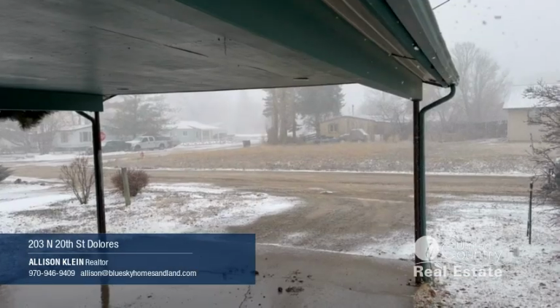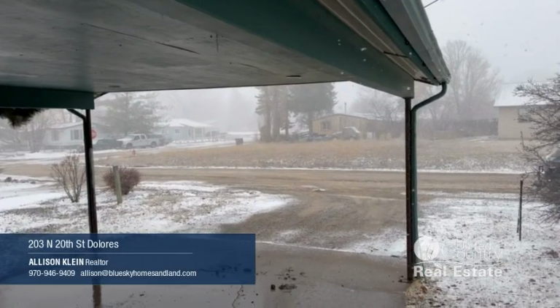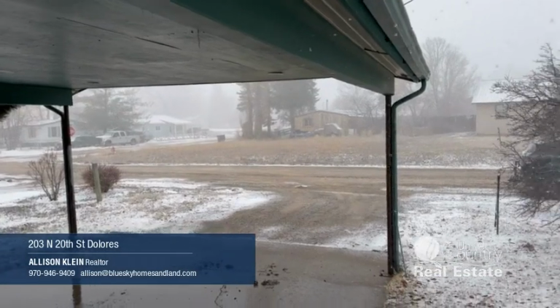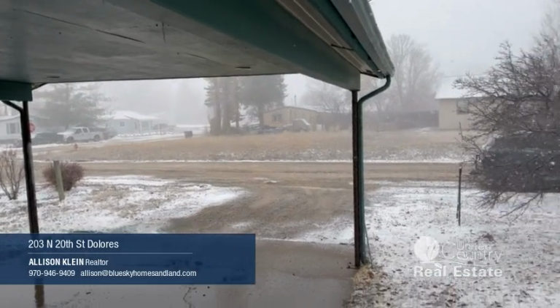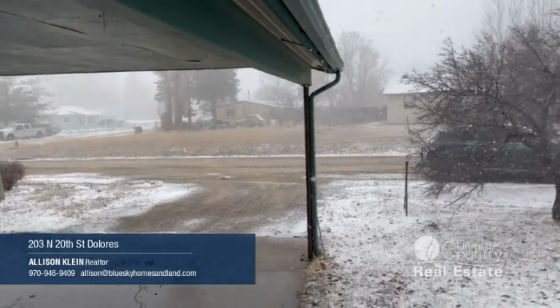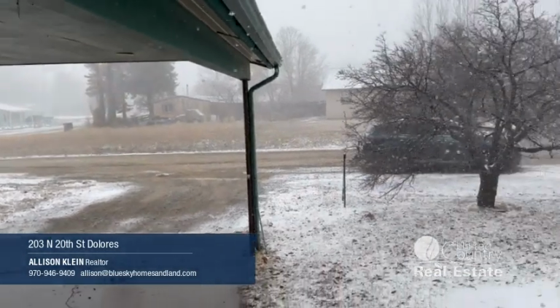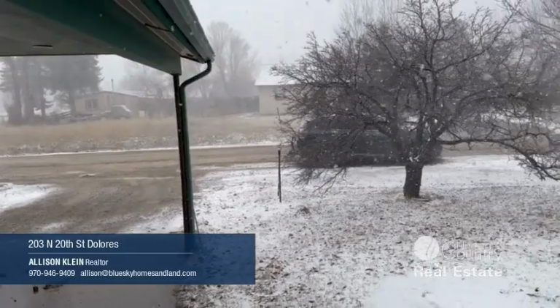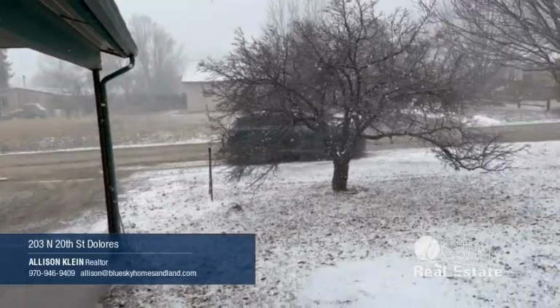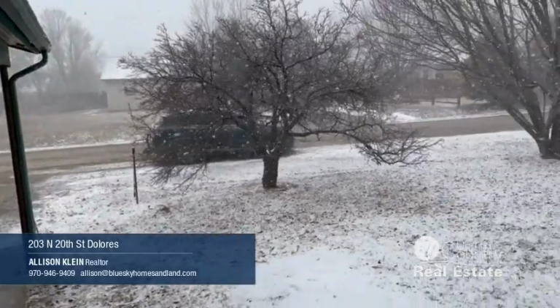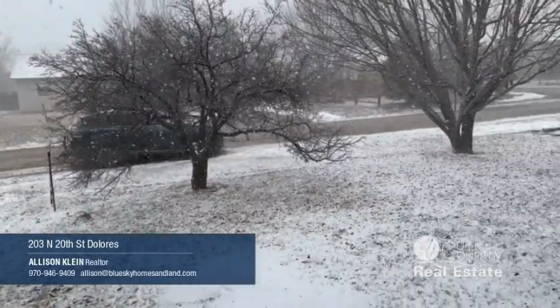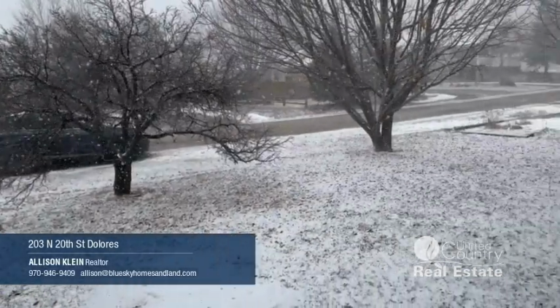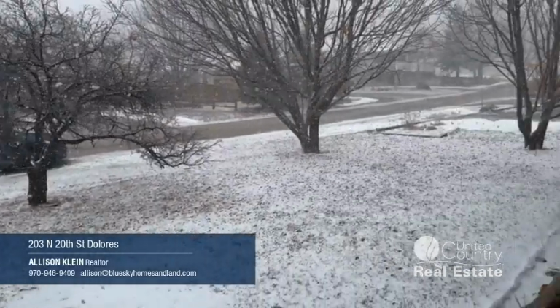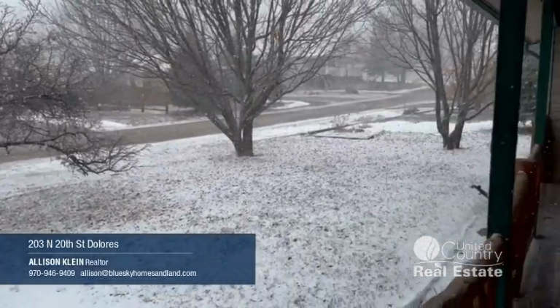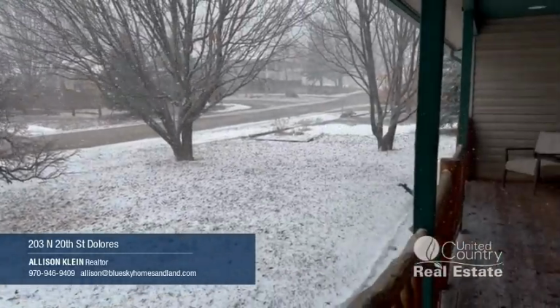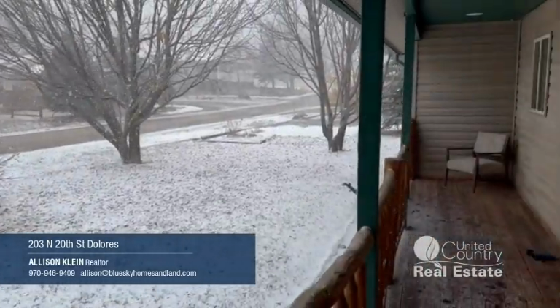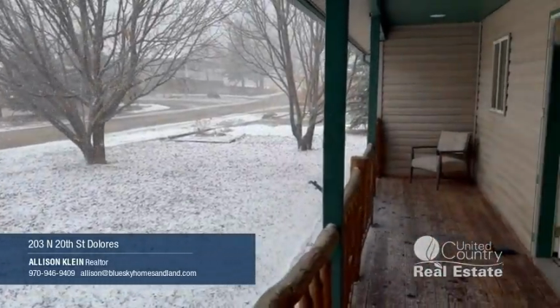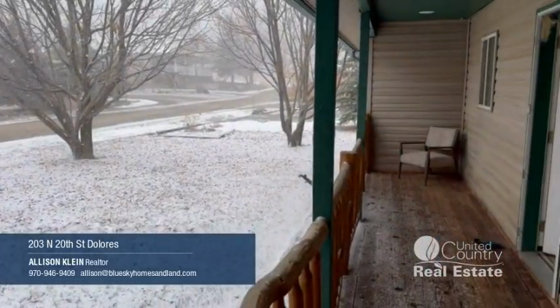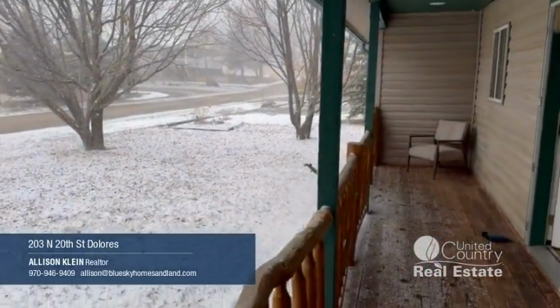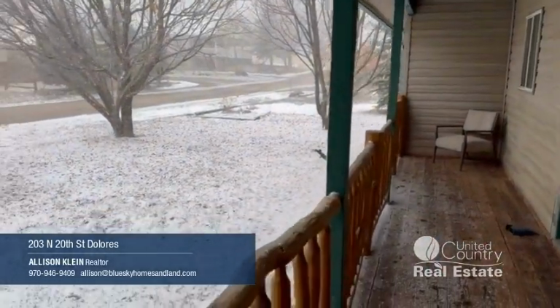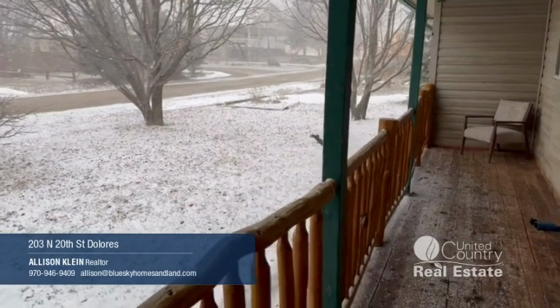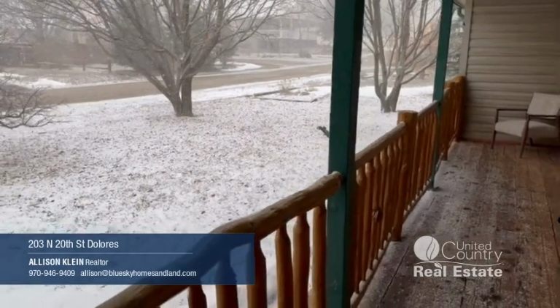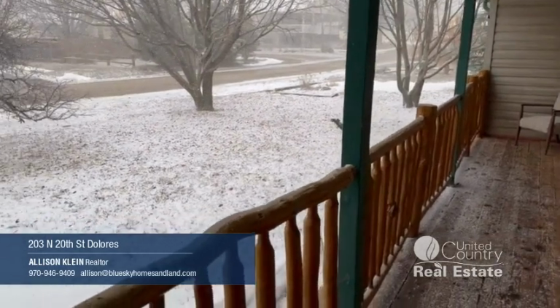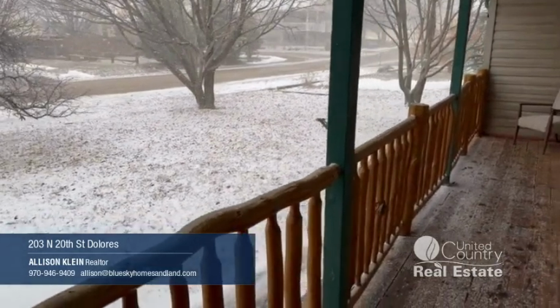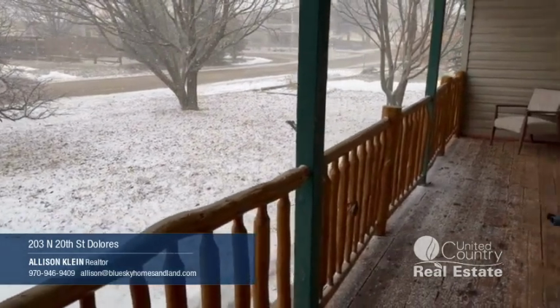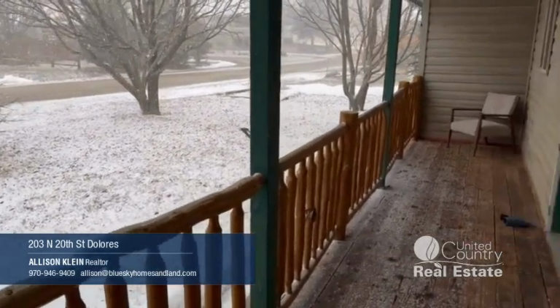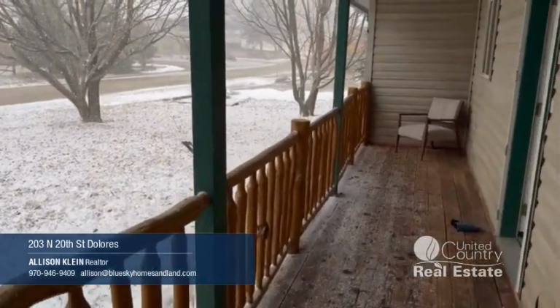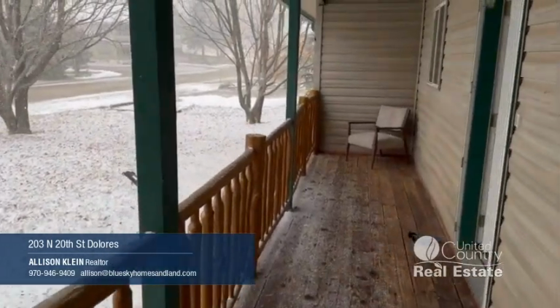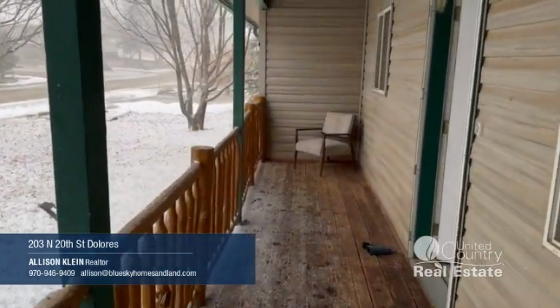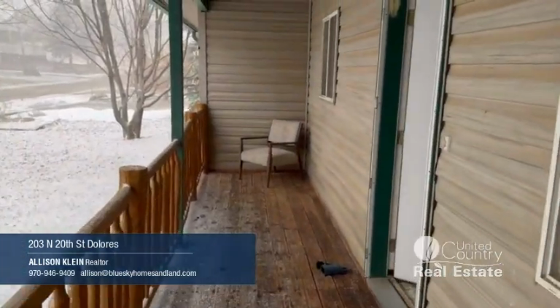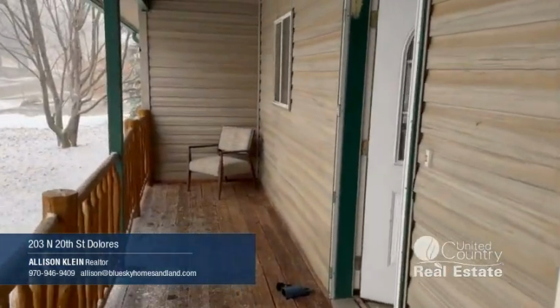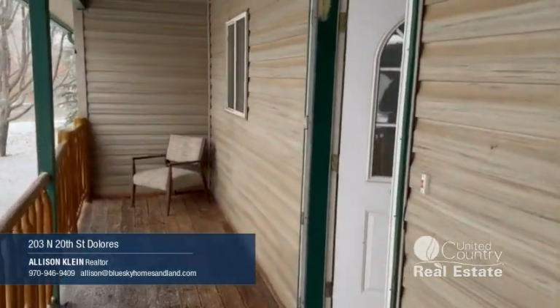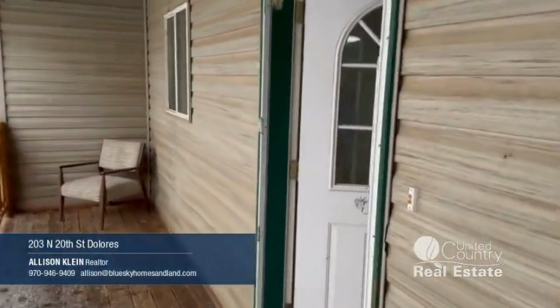Beautiful snowy day in Dolores today. Here's the front yard. Really nice front deck — love this railing. Let's go inside.